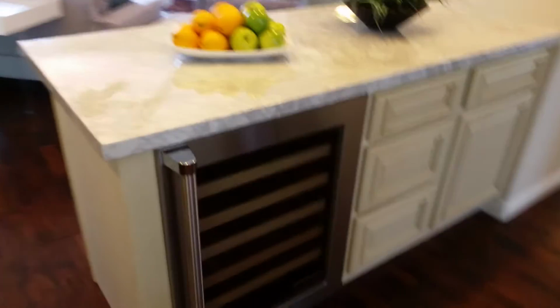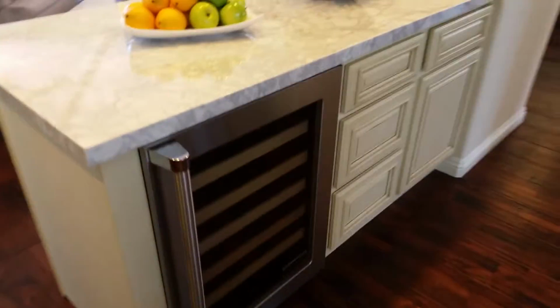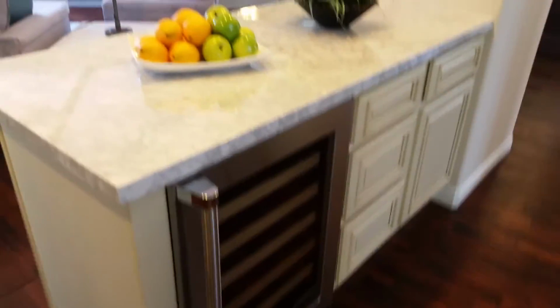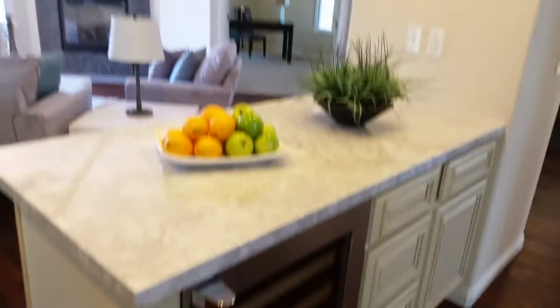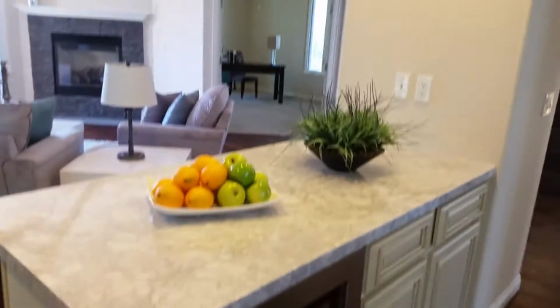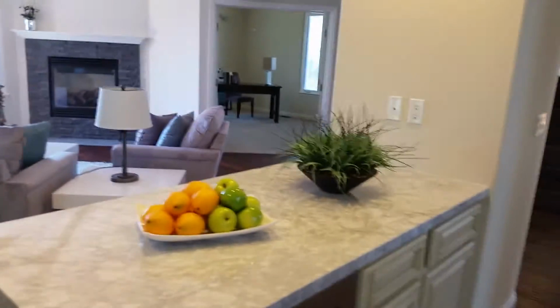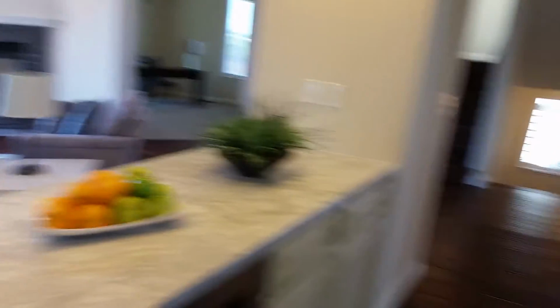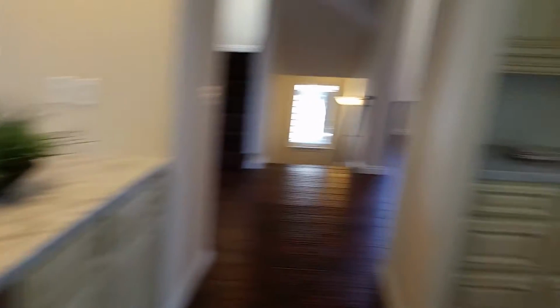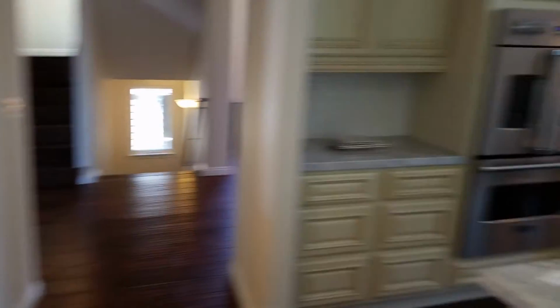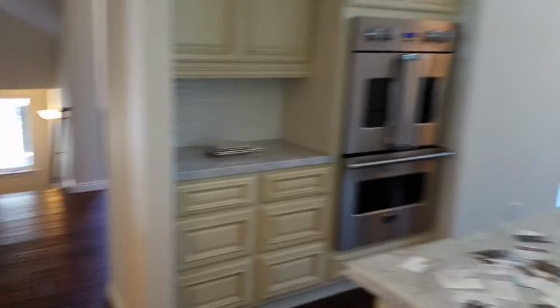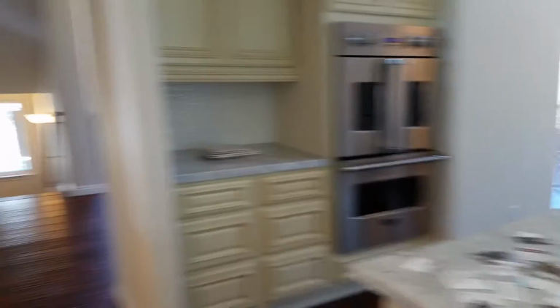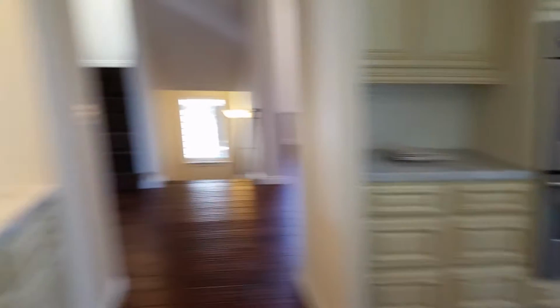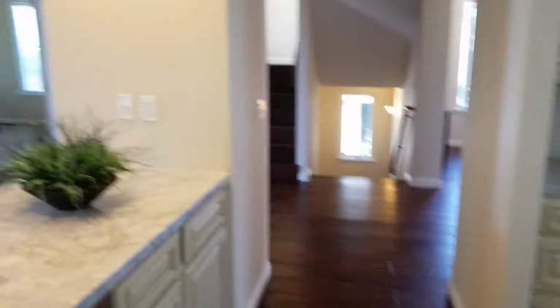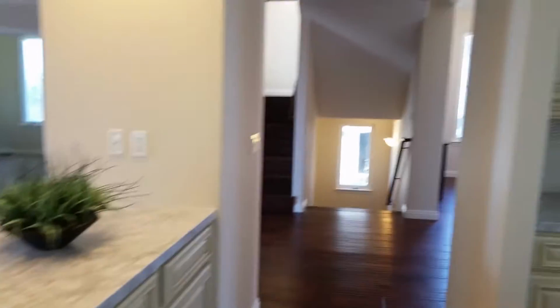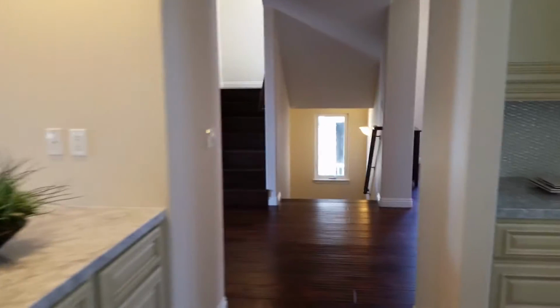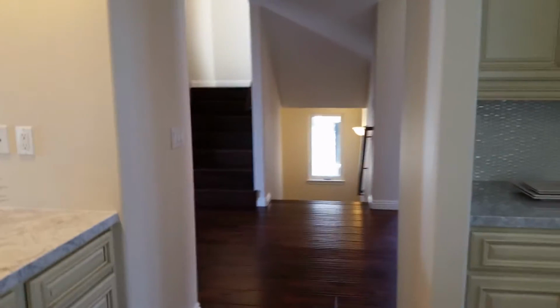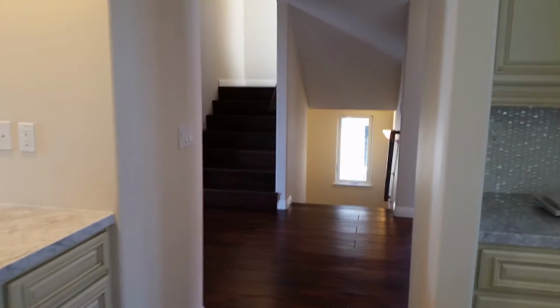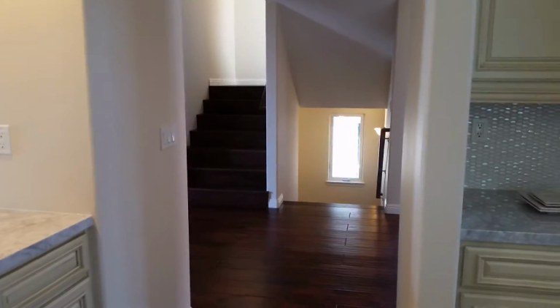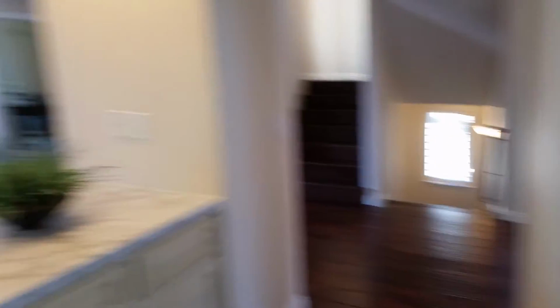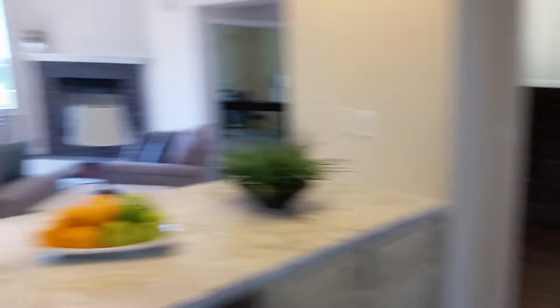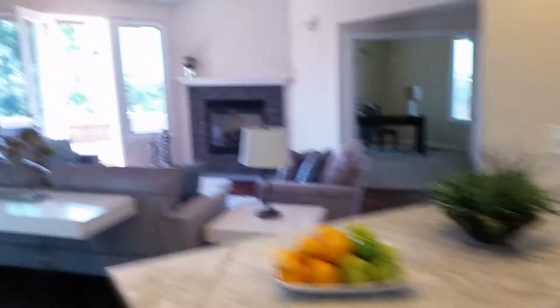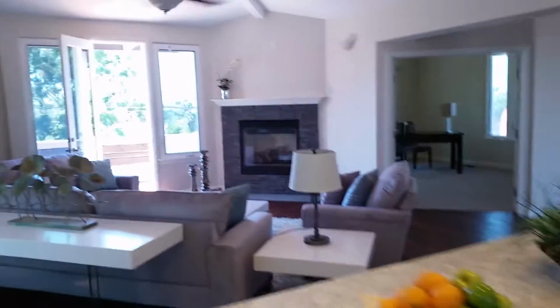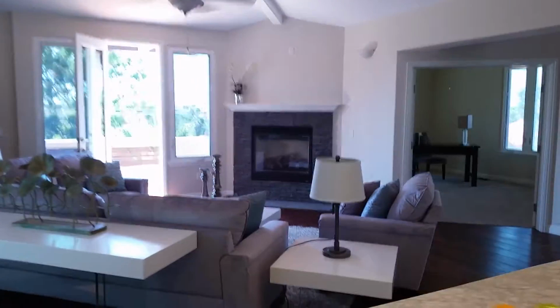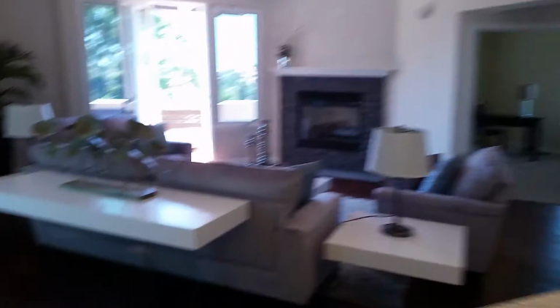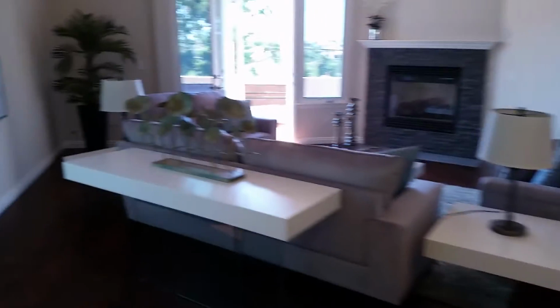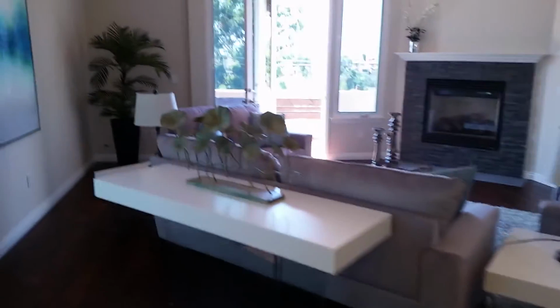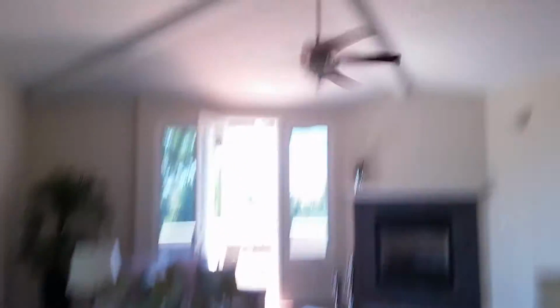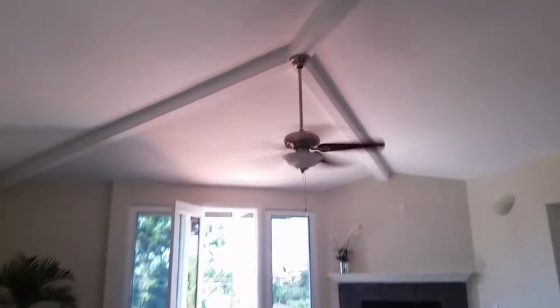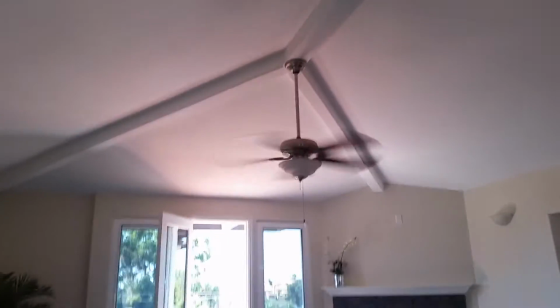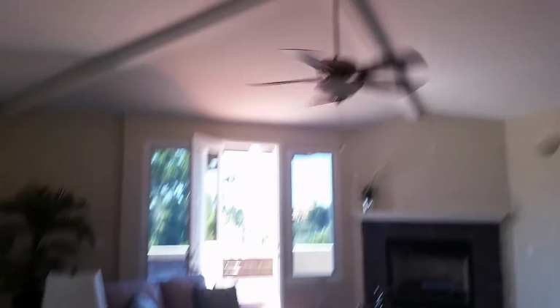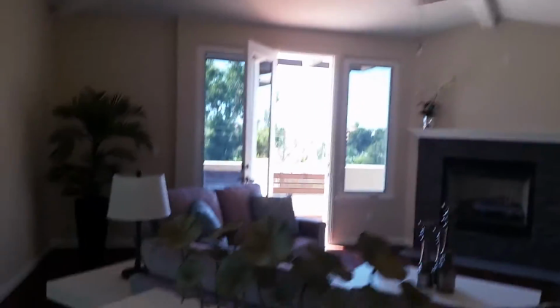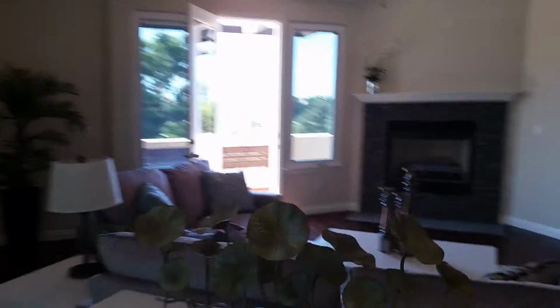Wine cooler fridge. Stairs up and down. Living room here. Vaulted ceilings.